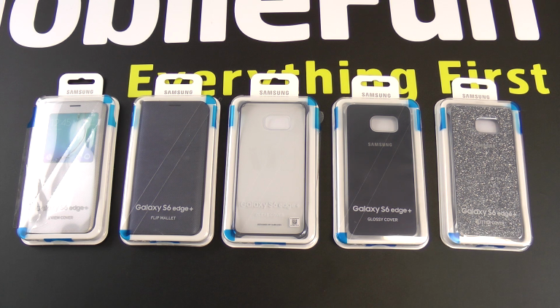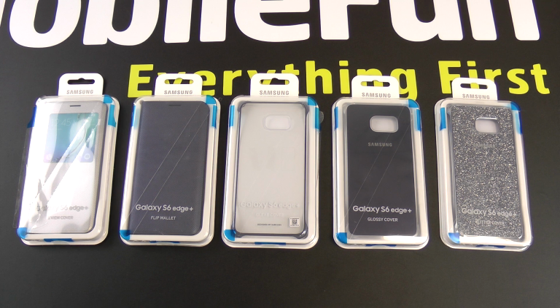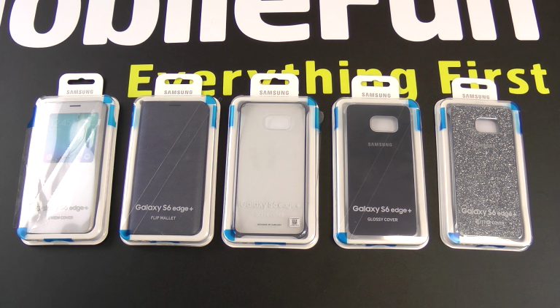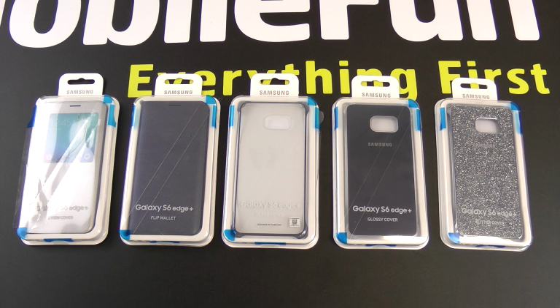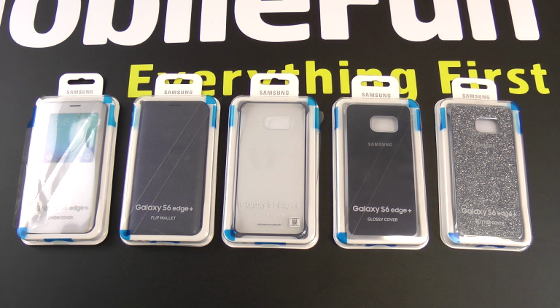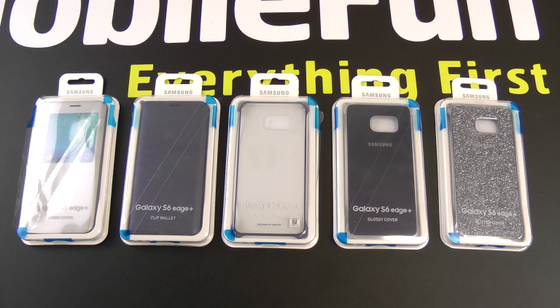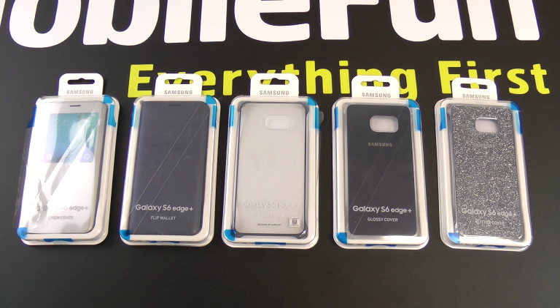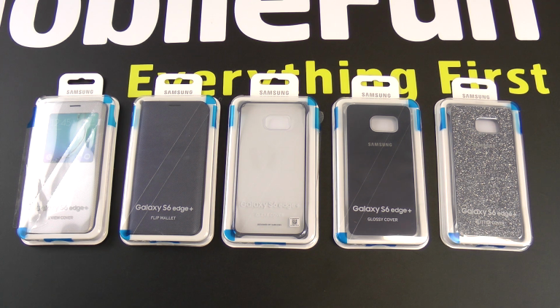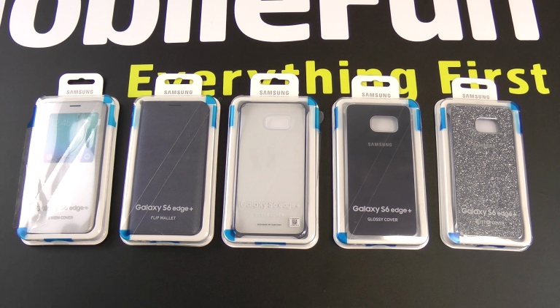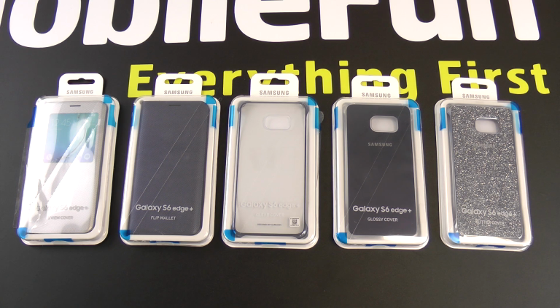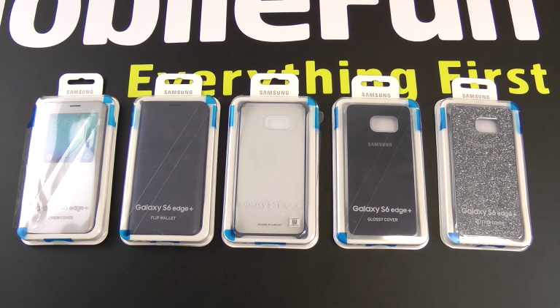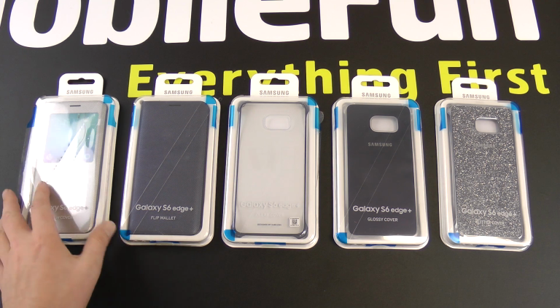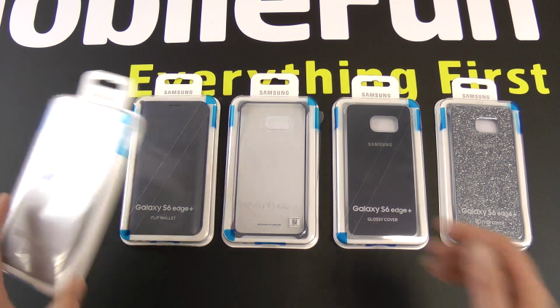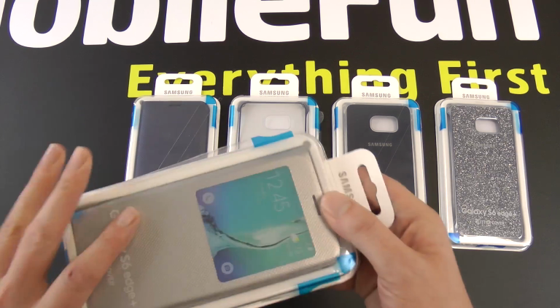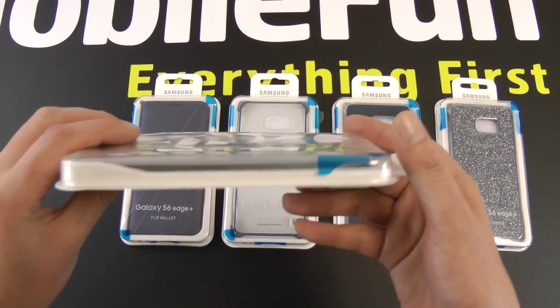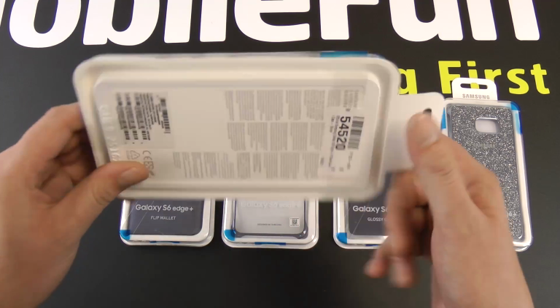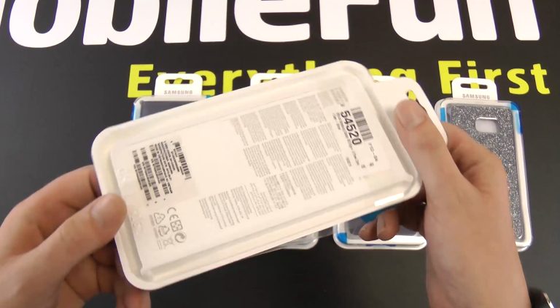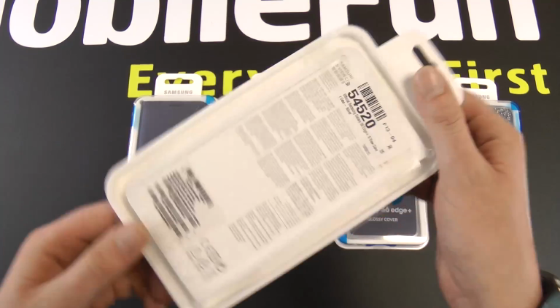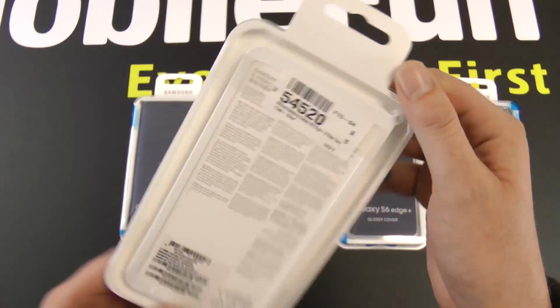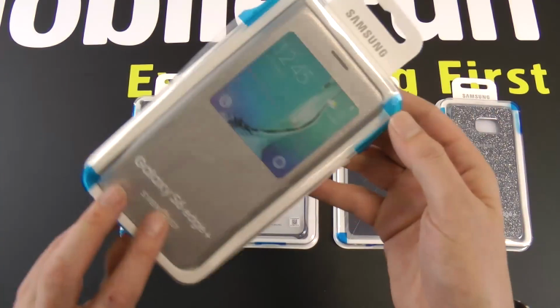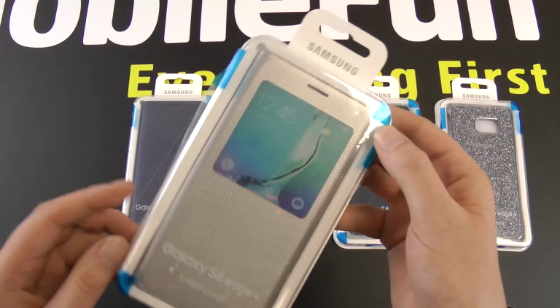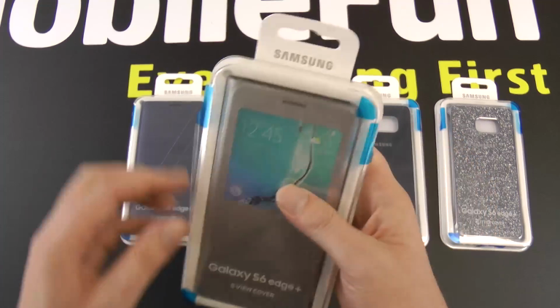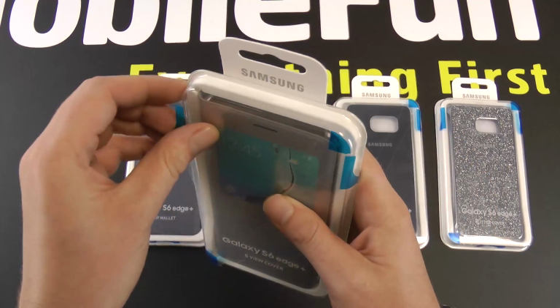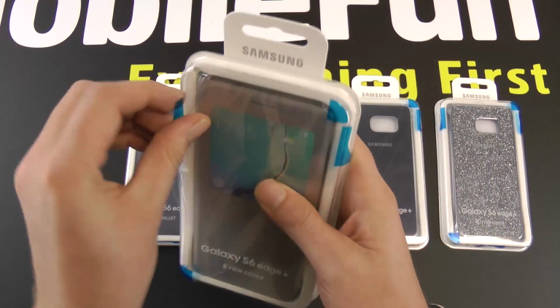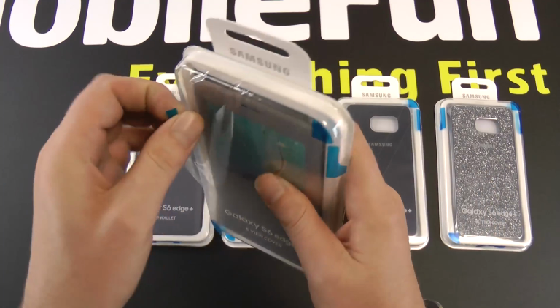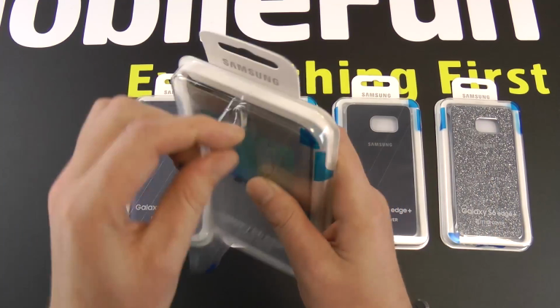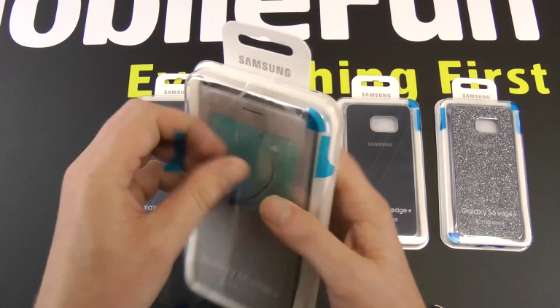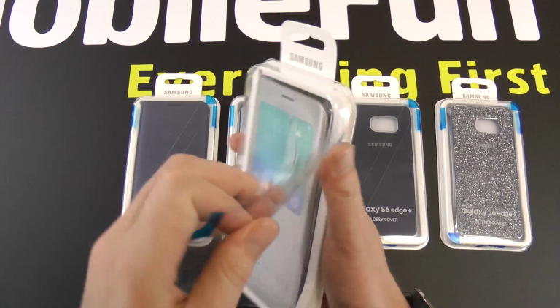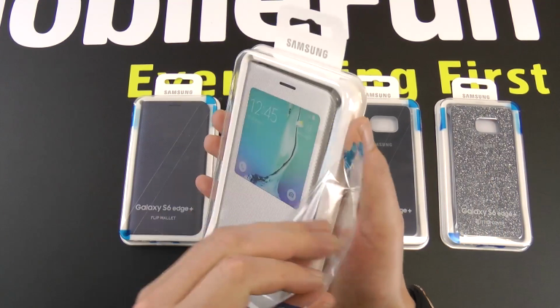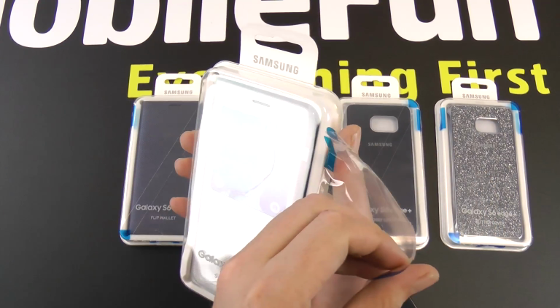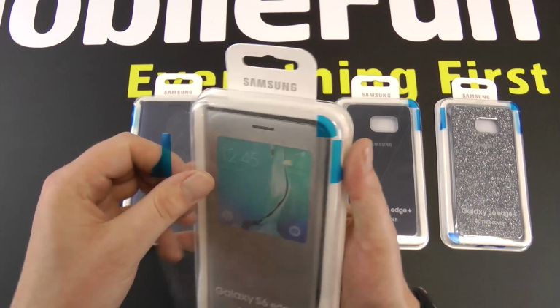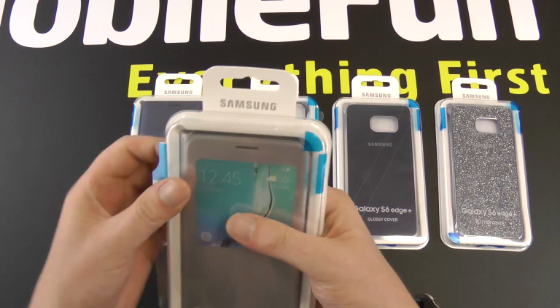They're very similar to the offerings on the S6 and the S6 Edge. First thing you'll probably notice is the packaging change — Samsung have gone for a slimmer packaging, more aimed at retail, easier to post out. You've got a cover there to make sure it arrives in pristine condition that you can just pull back.